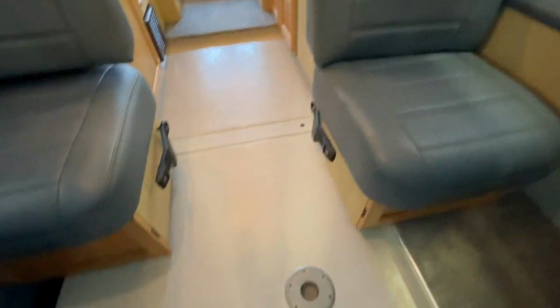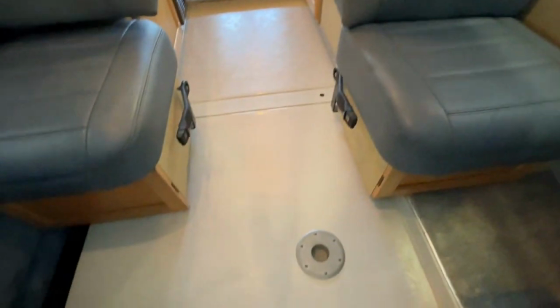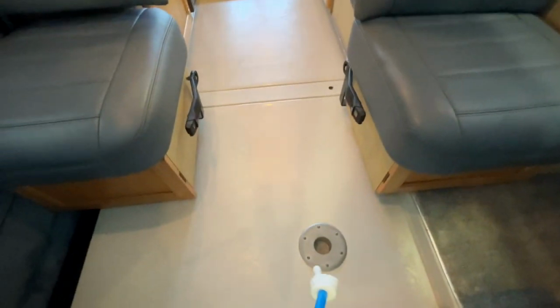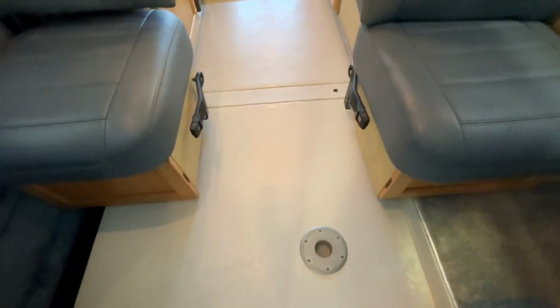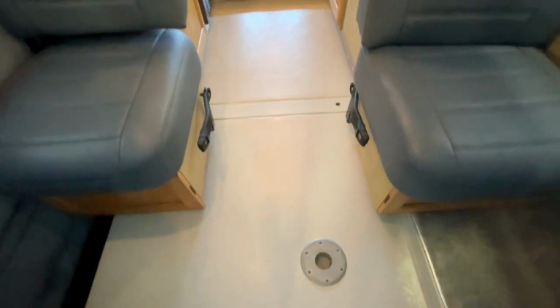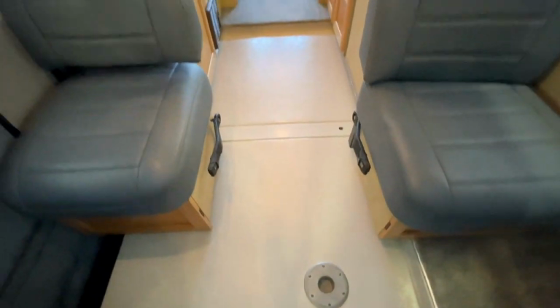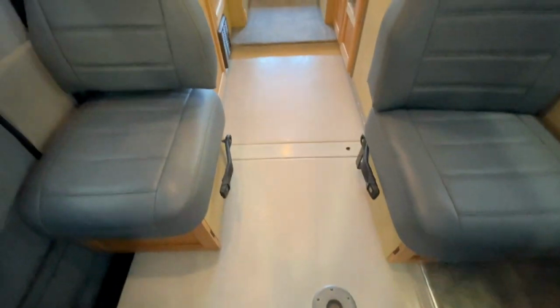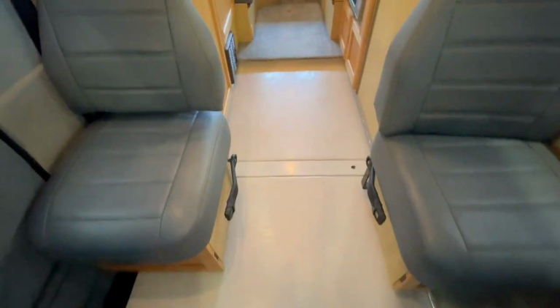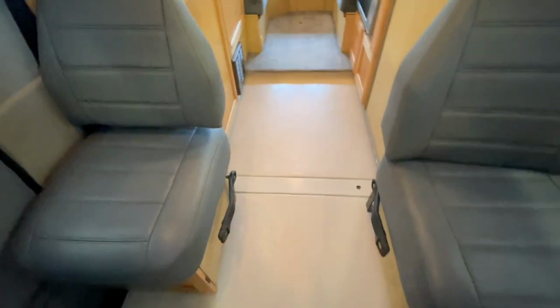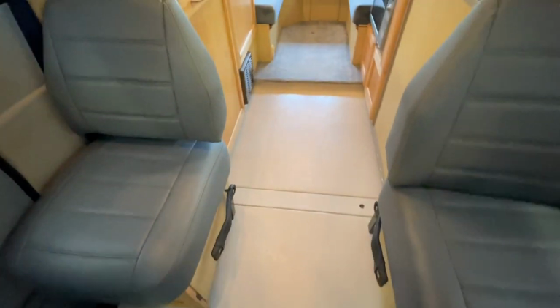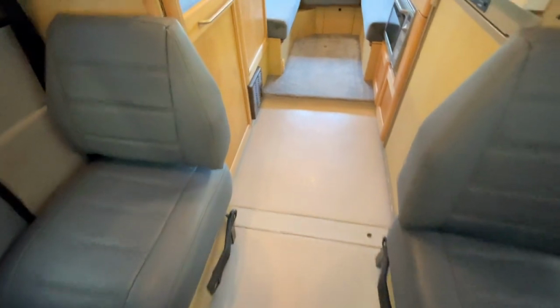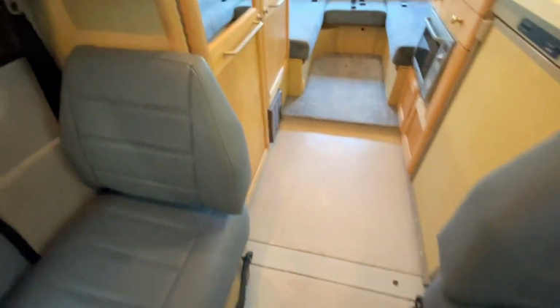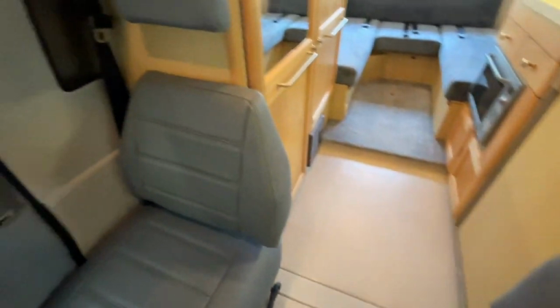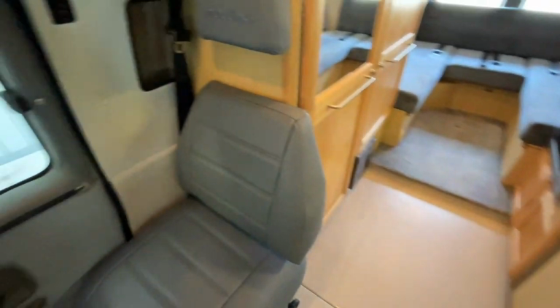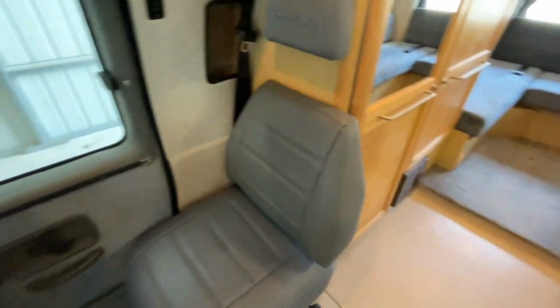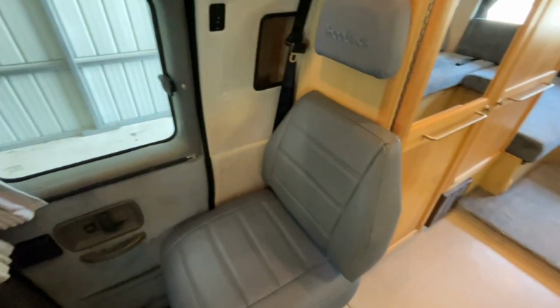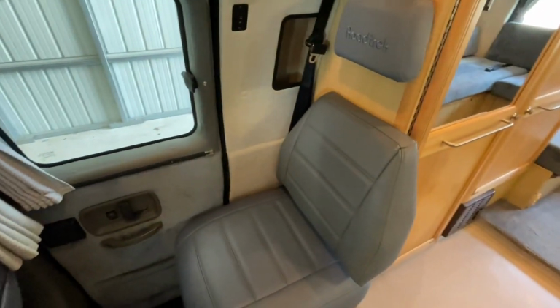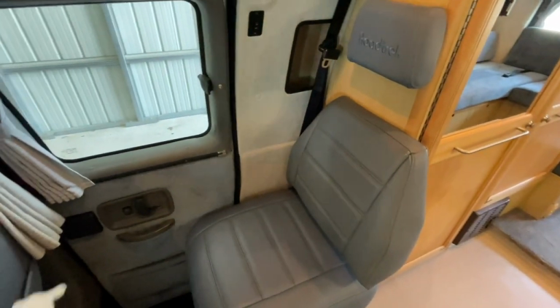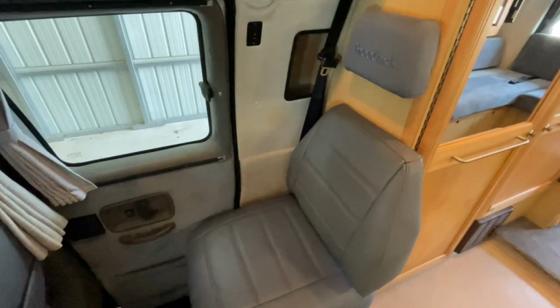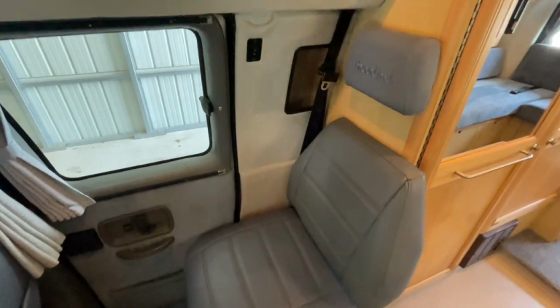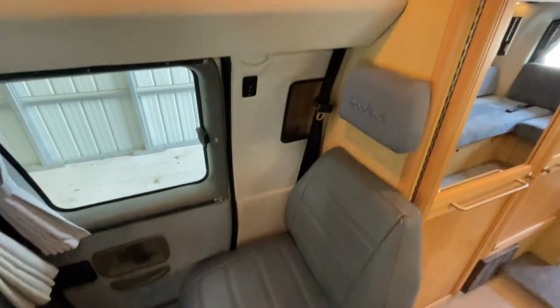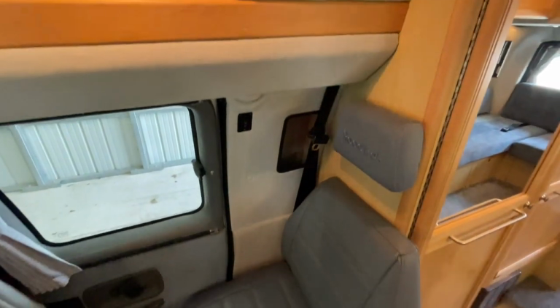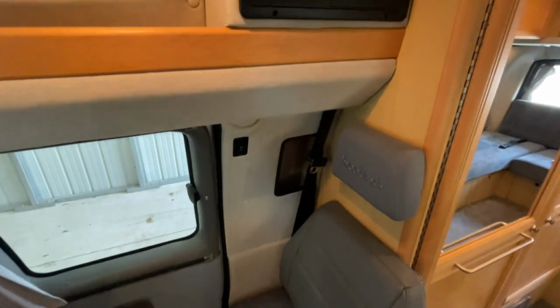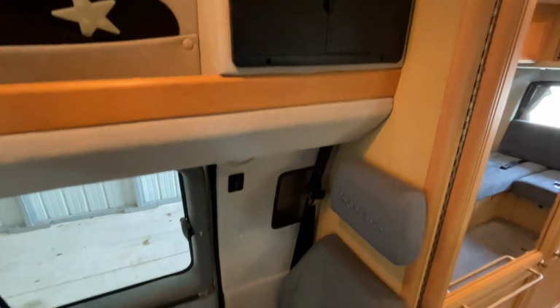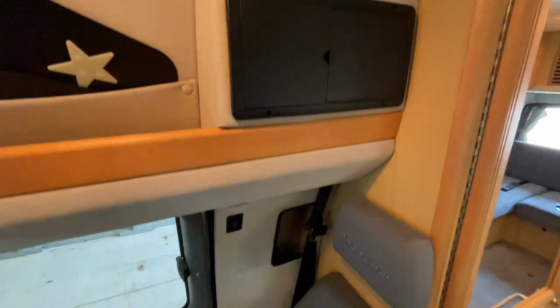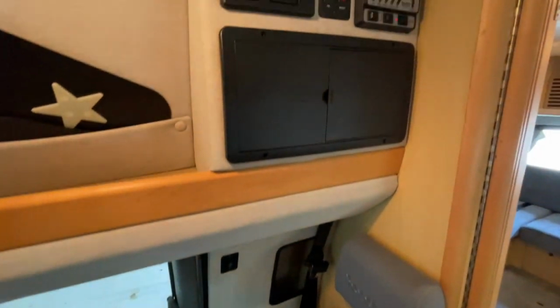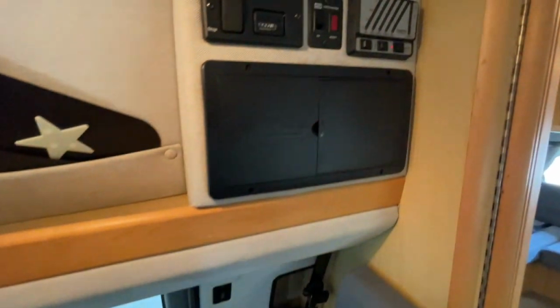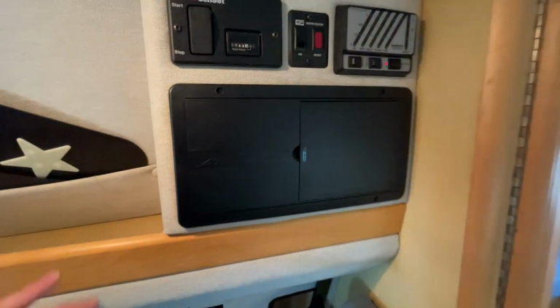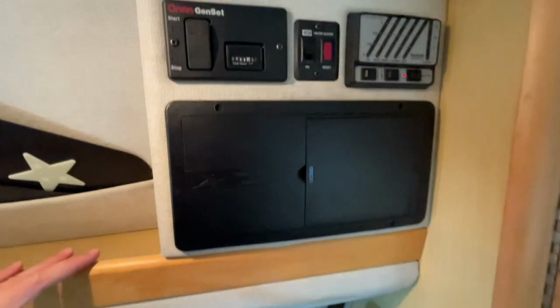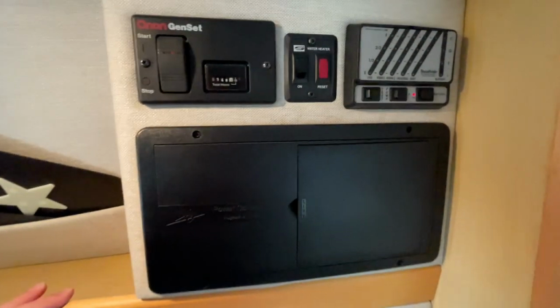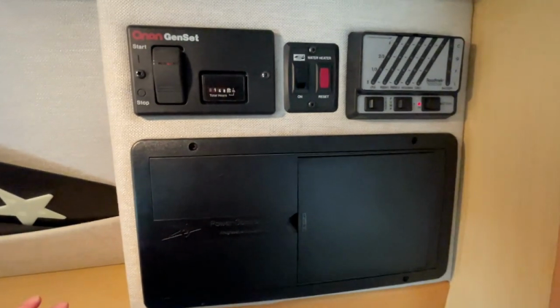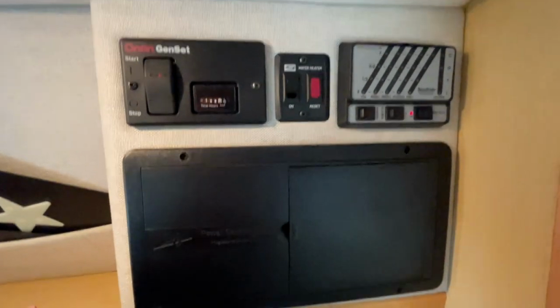We do have one table position up here. If there's four of you traveling together and you wanted to sit up front and dine, you can spin those front two chairs and the four of you would be facing each other for a dining position in the front of the coach.